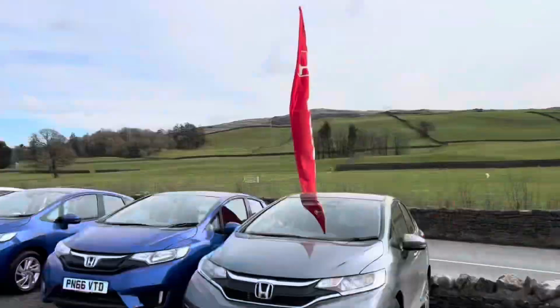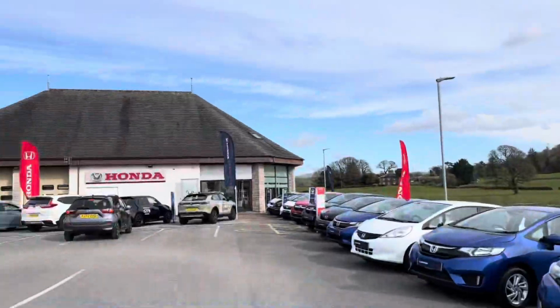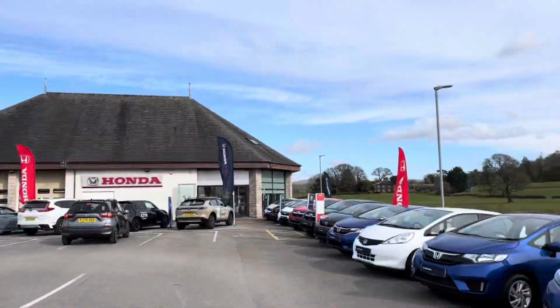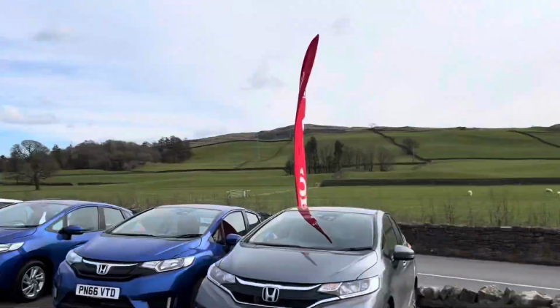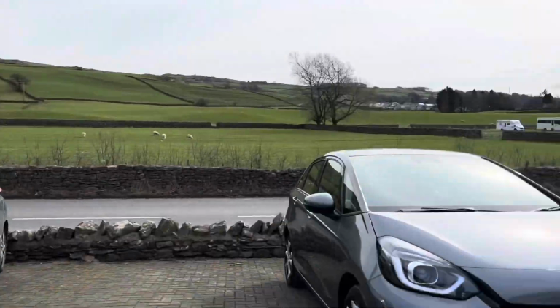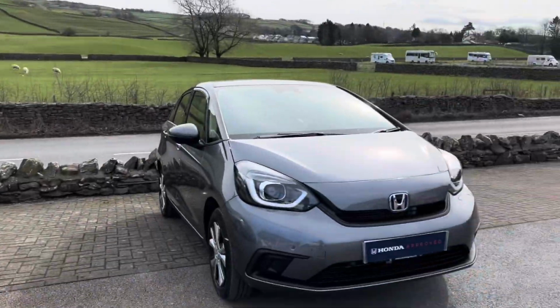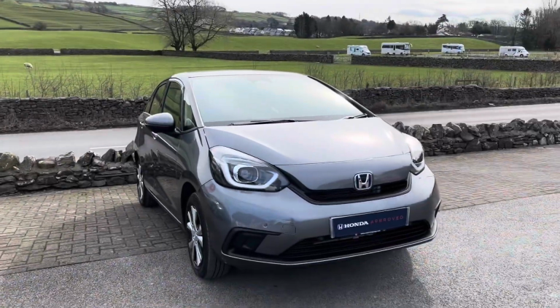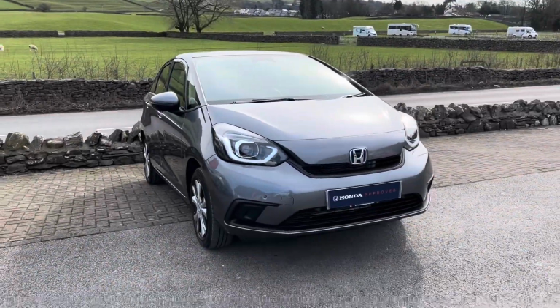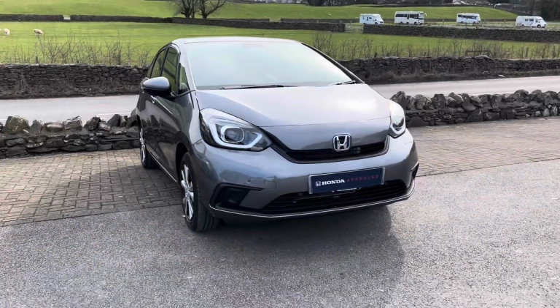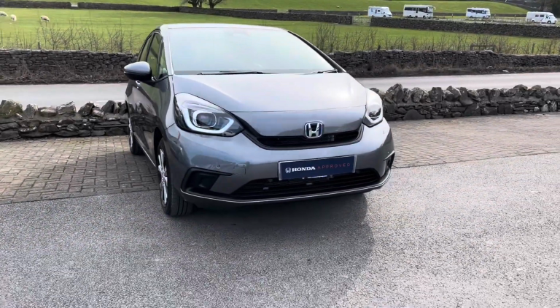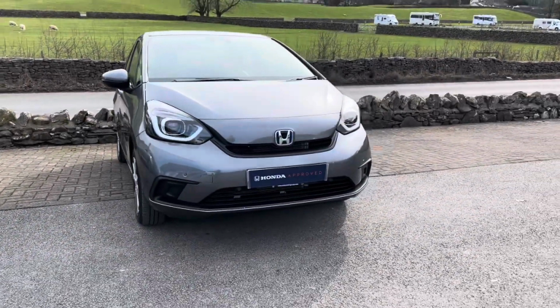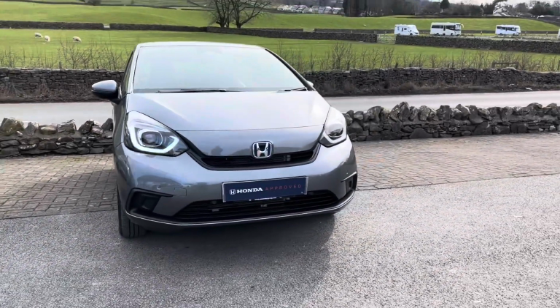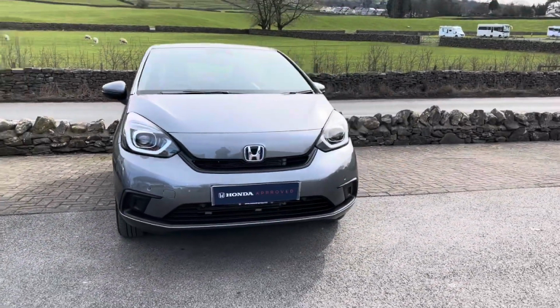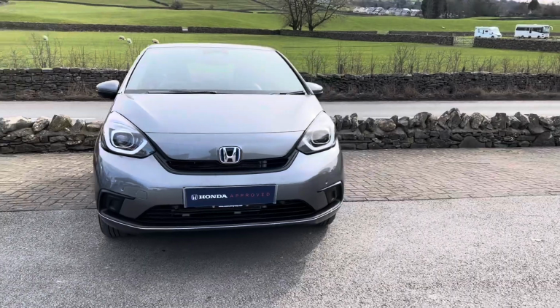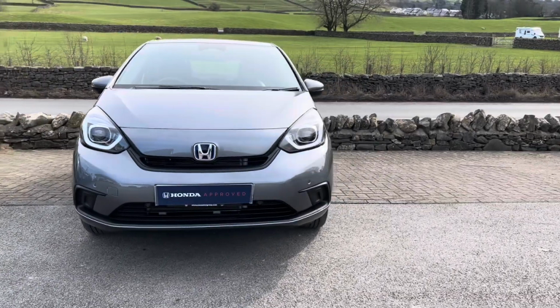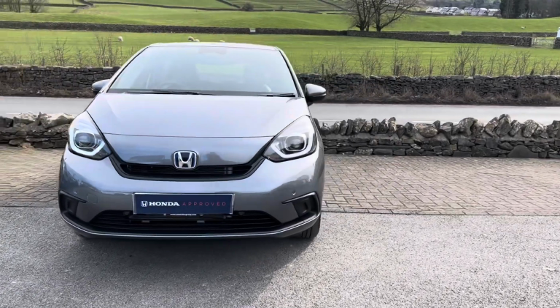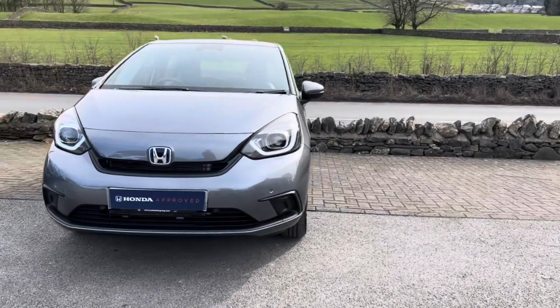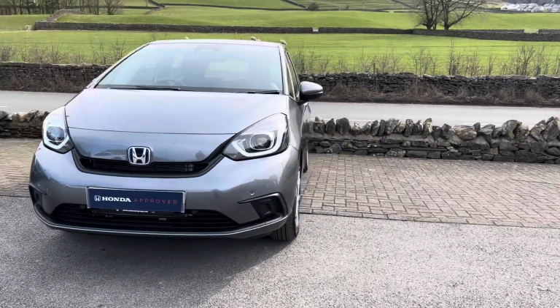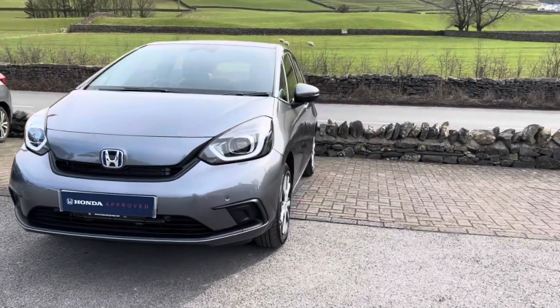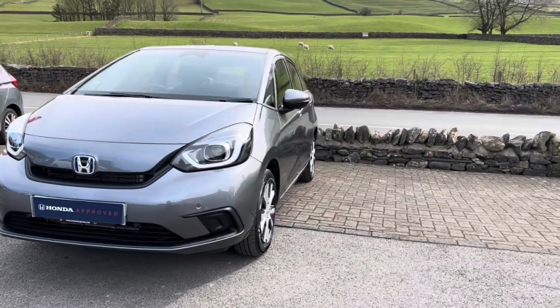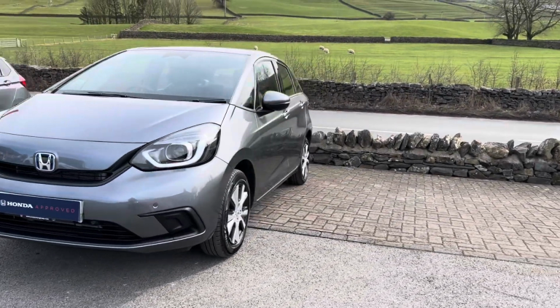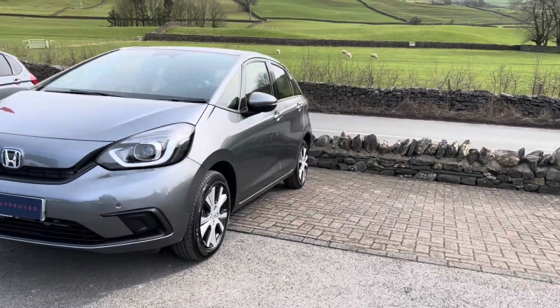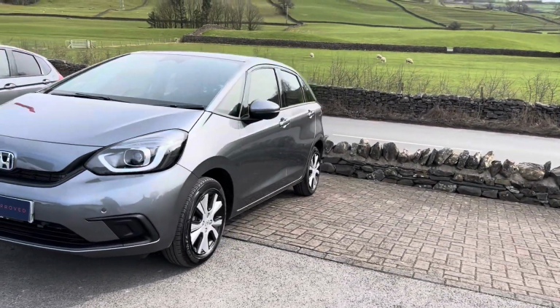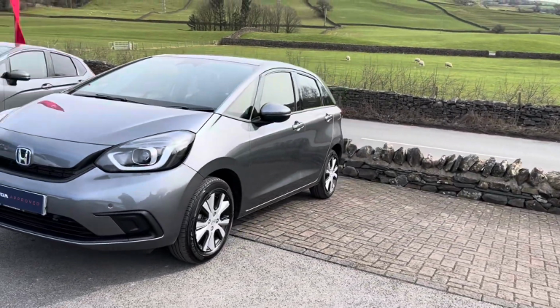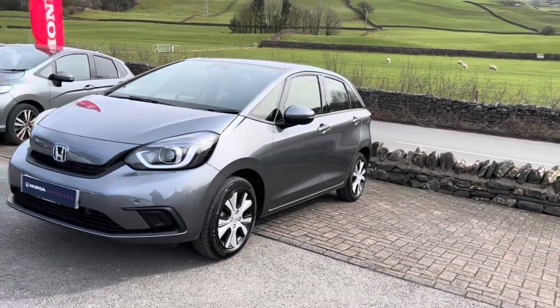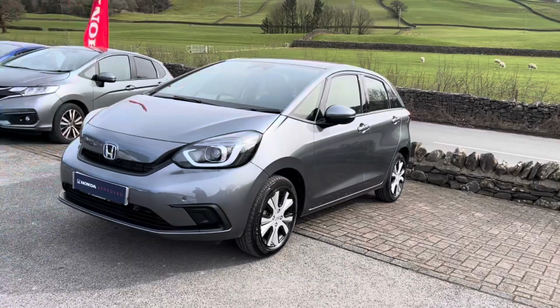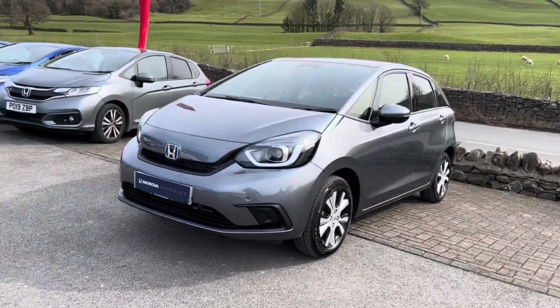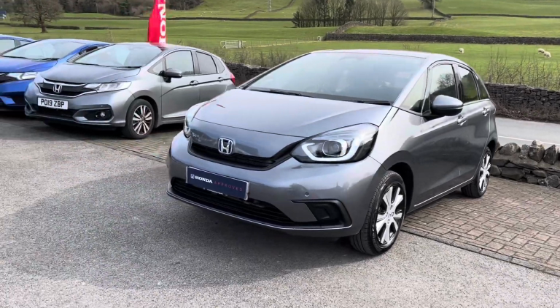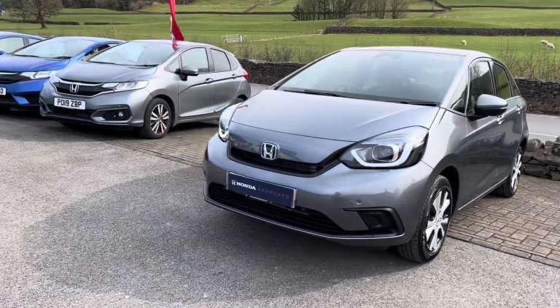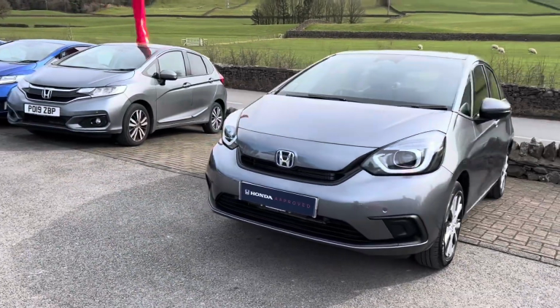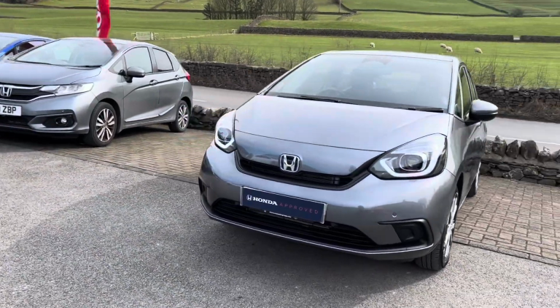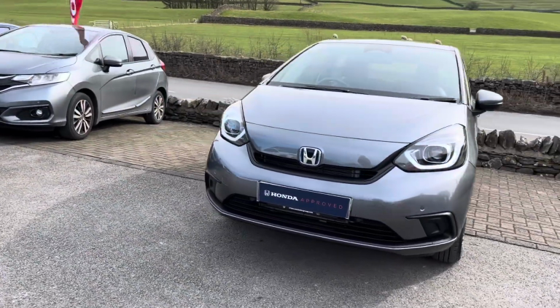Hello and welcome to the Kendall Honda YouTube channel. My name is Sam, the internet specialist. Today I'm going to be showing you around this '21 plate Honda Jazz SR. It's the 1.5 i-MMD self-charging hybrid with a CVT automatic gearbox.